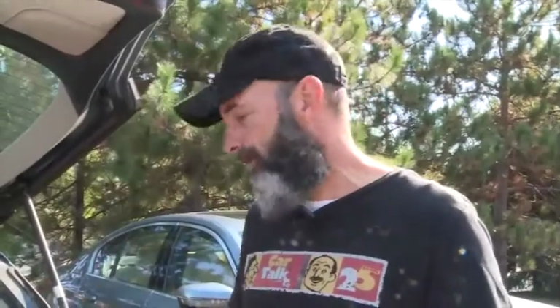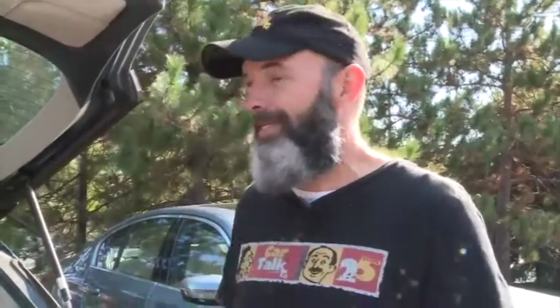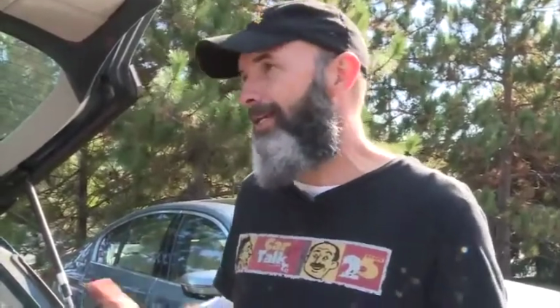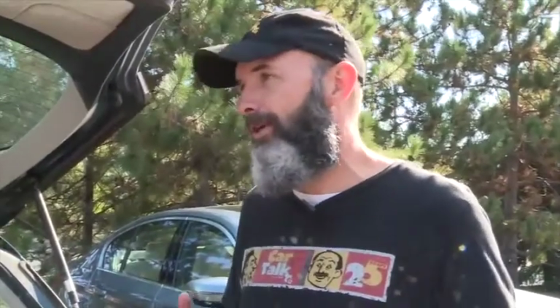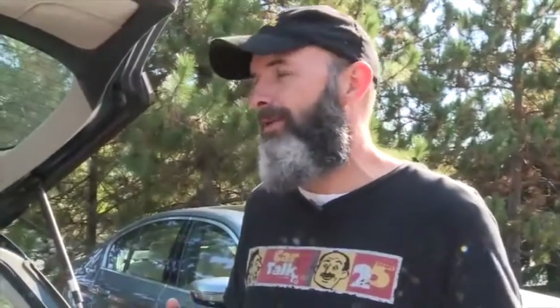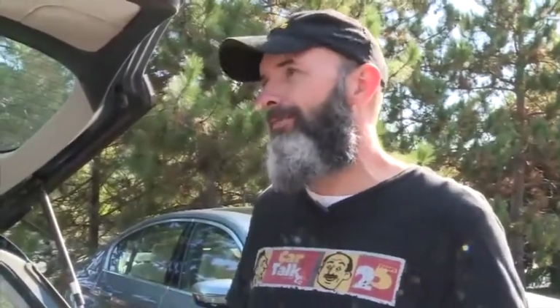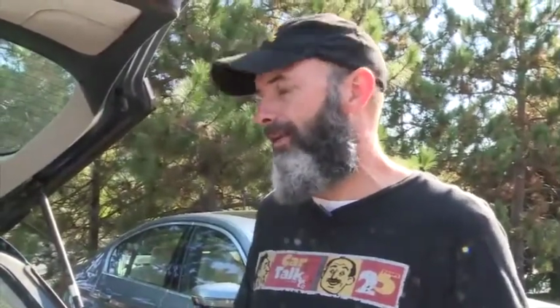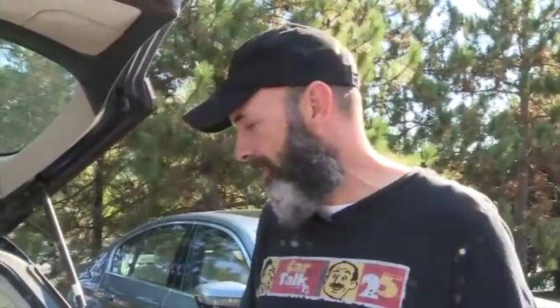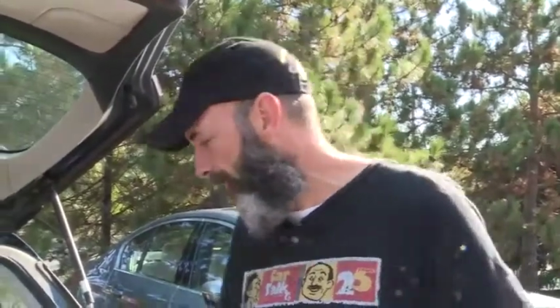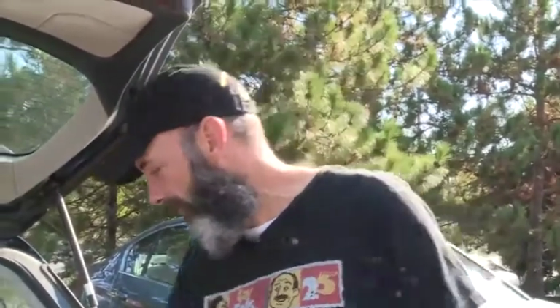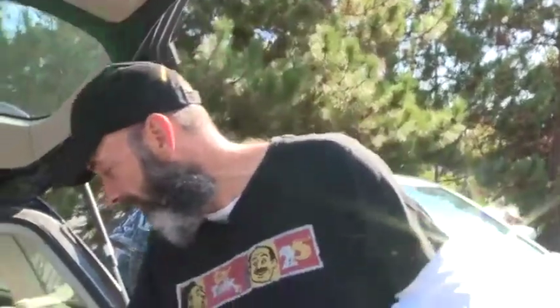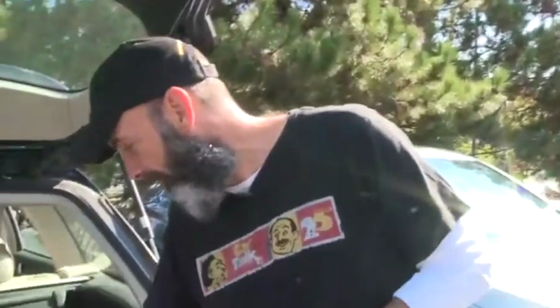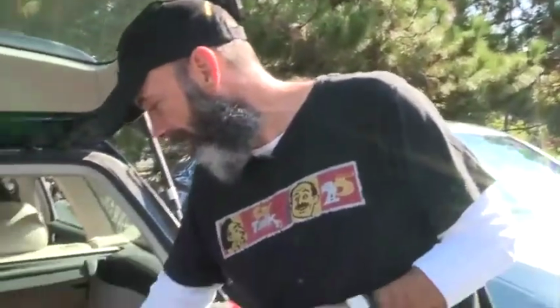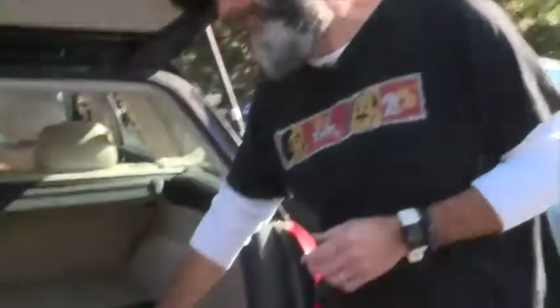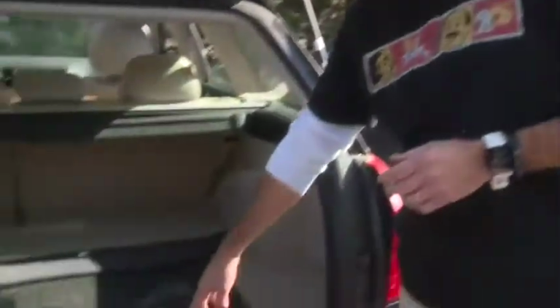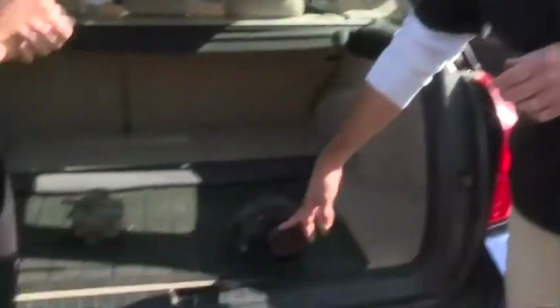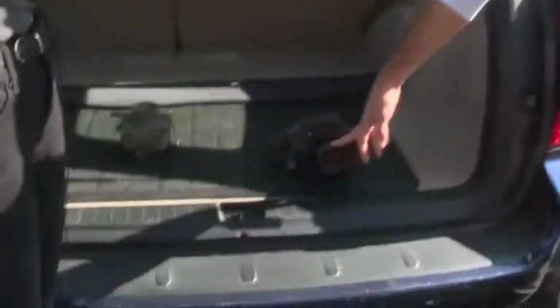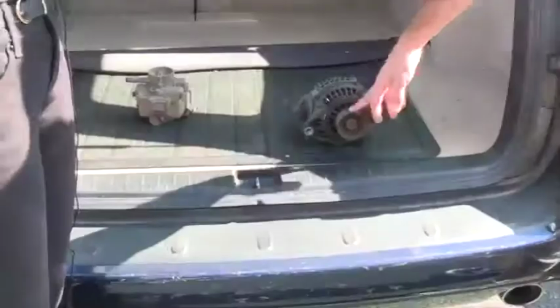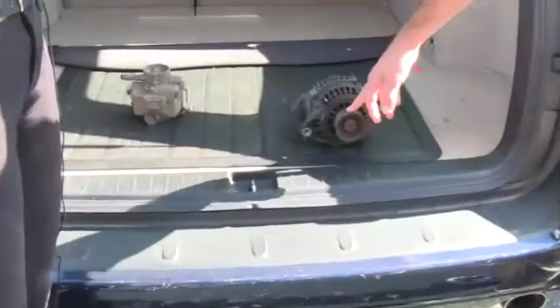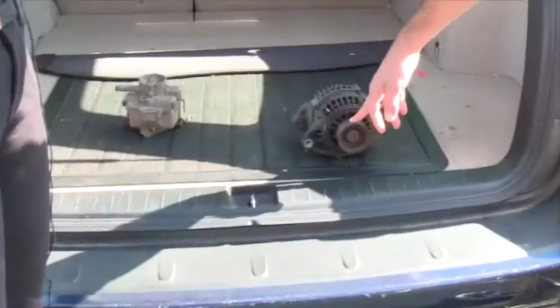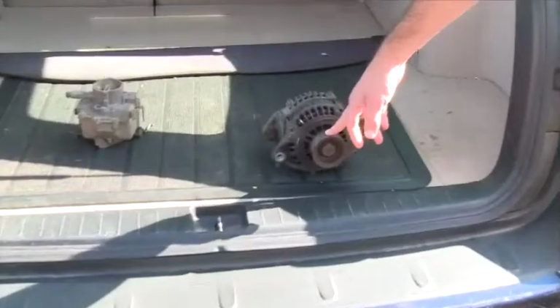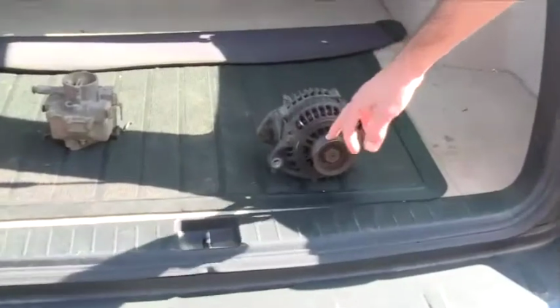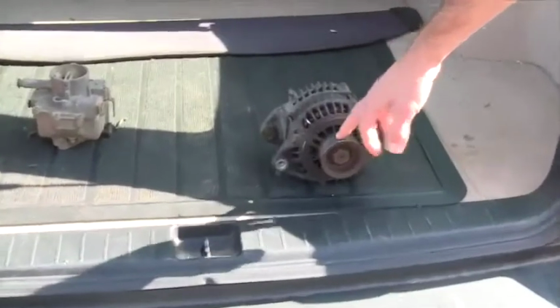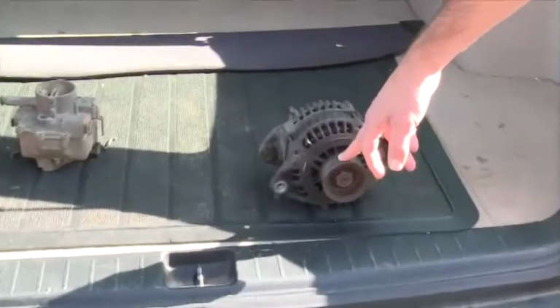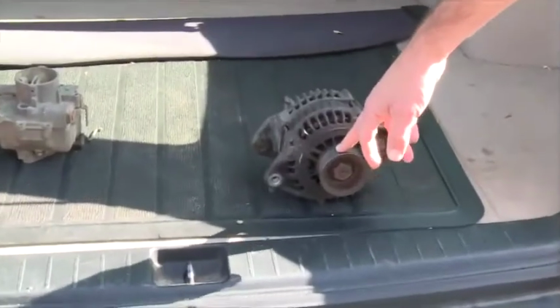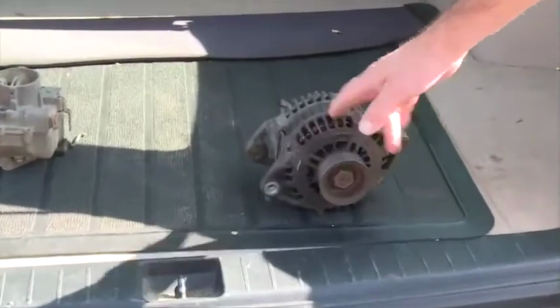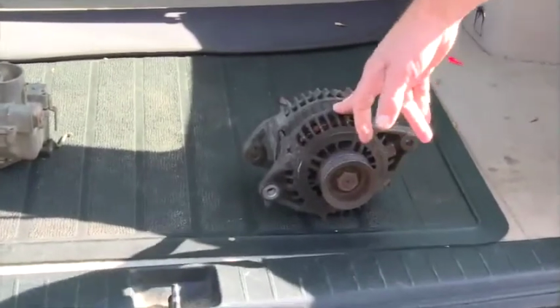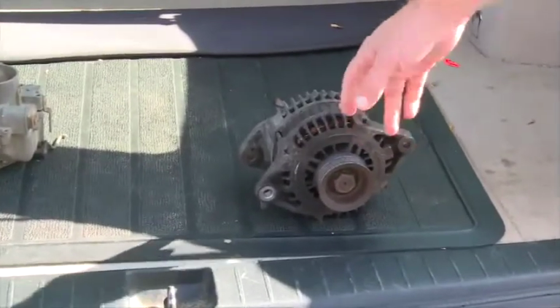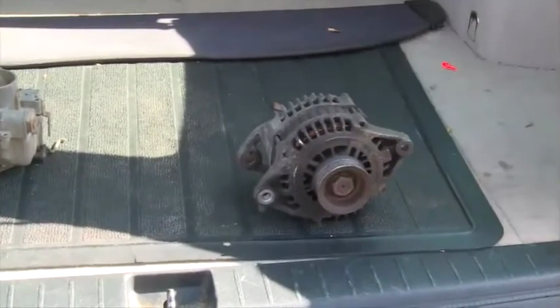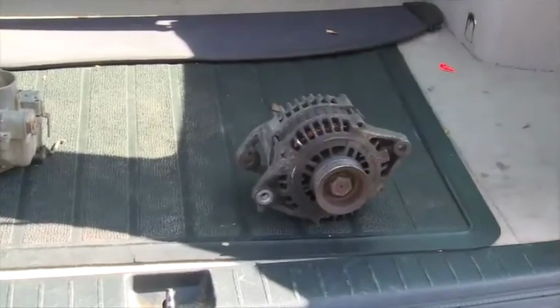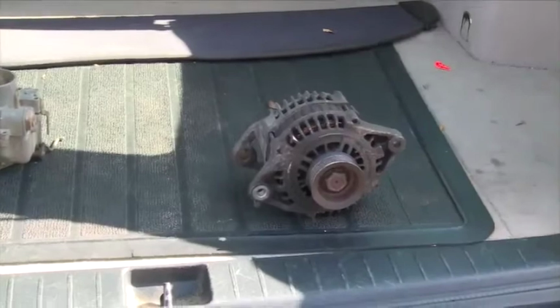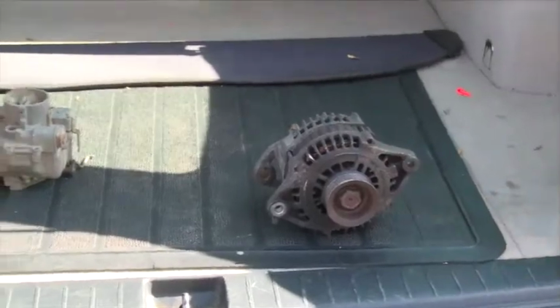If it dies, you're going to be kind of left beside the road. The other thing to know is that belt that's on there is really critical too. Because if the belt fails, then the alternator is going to fail too.